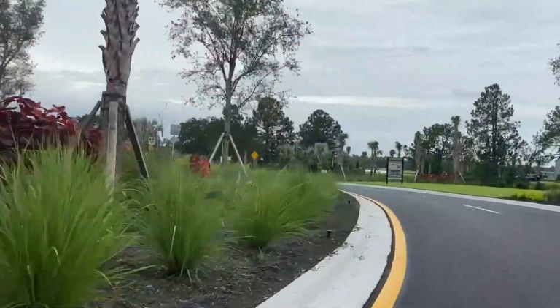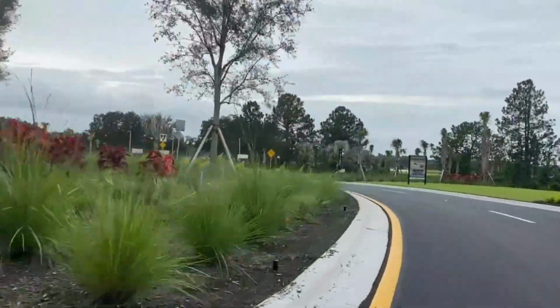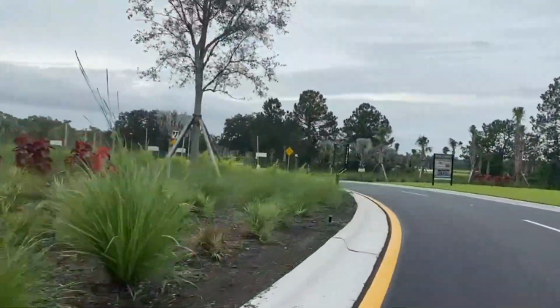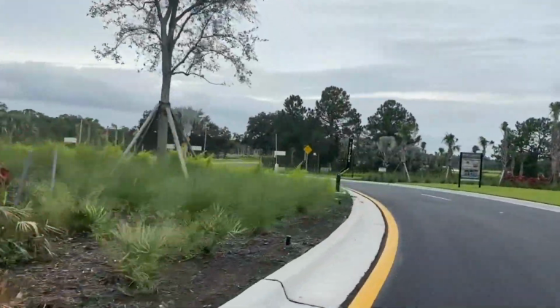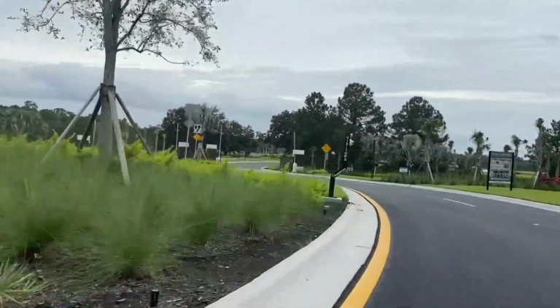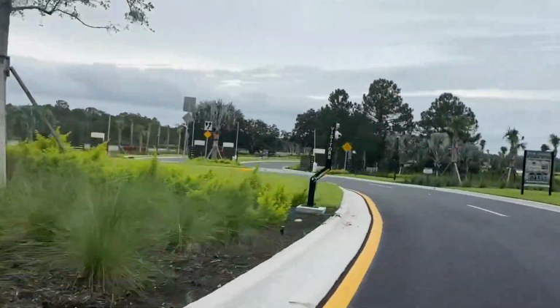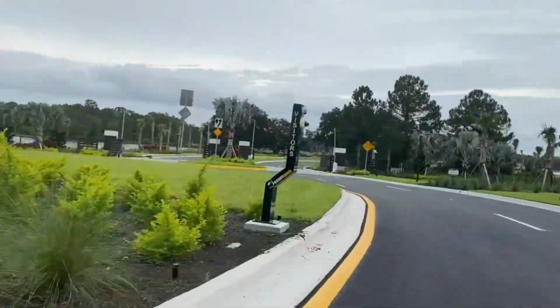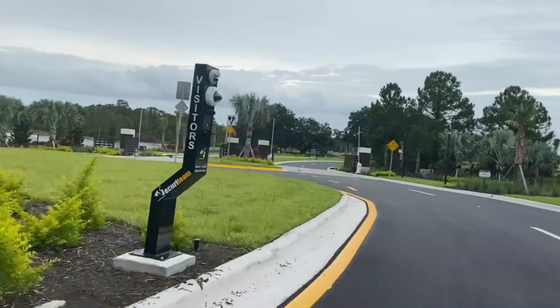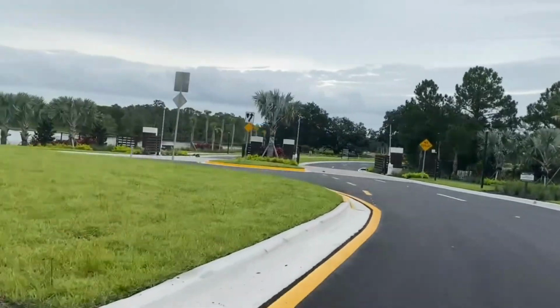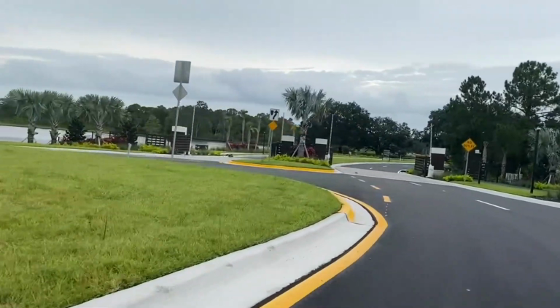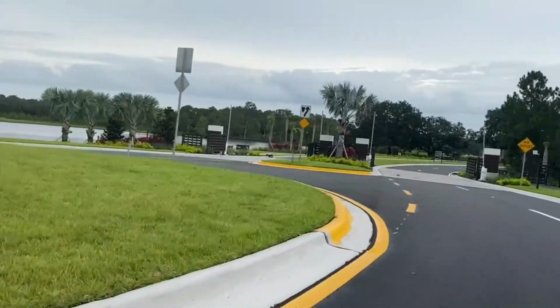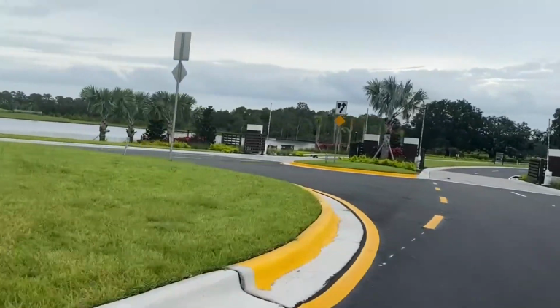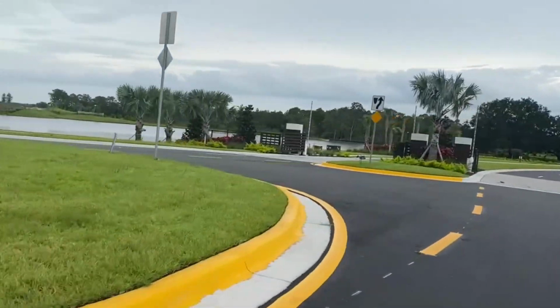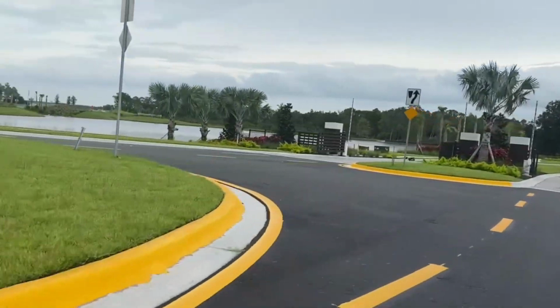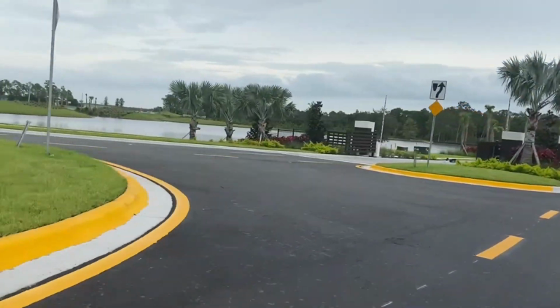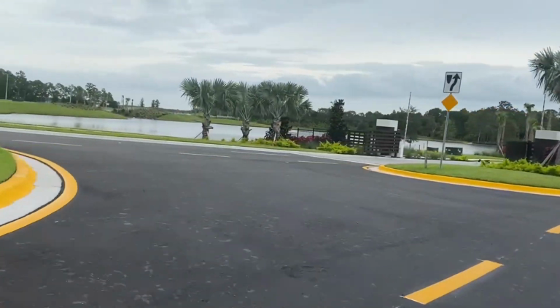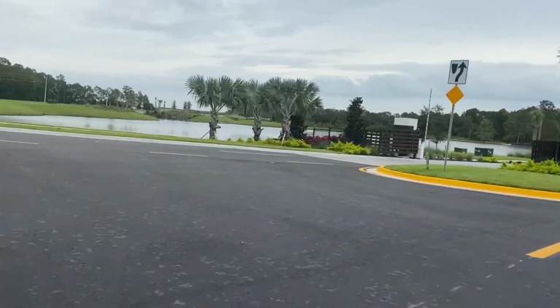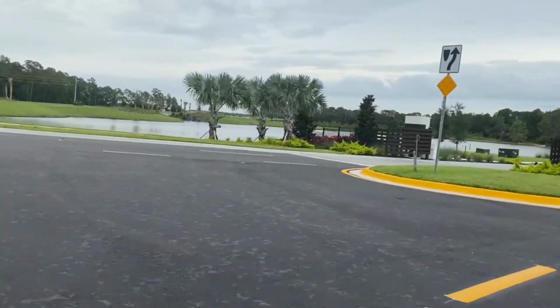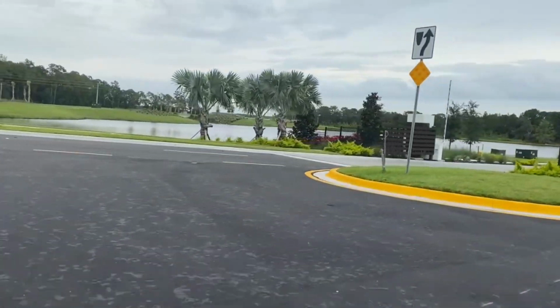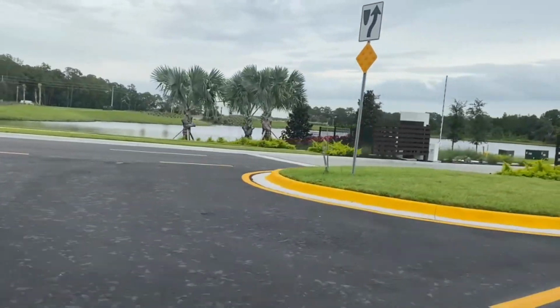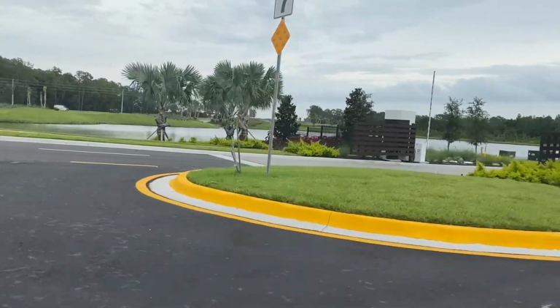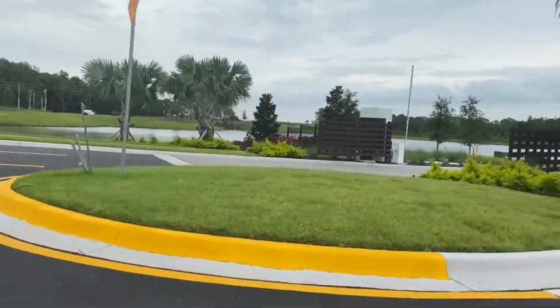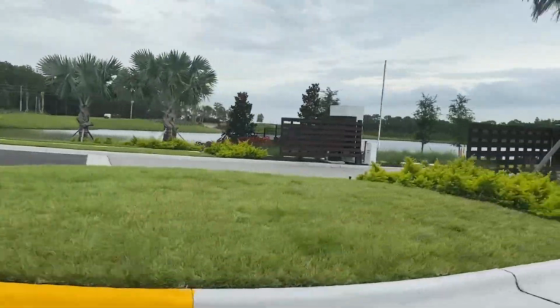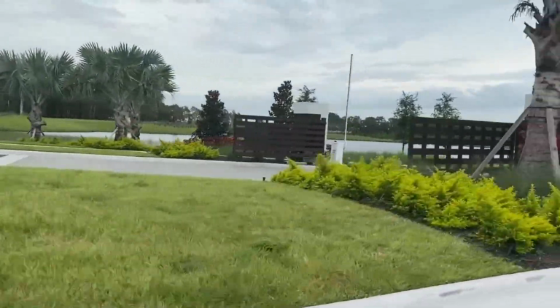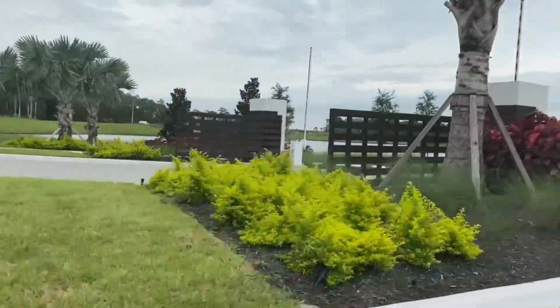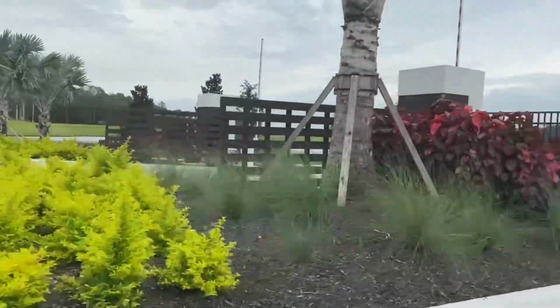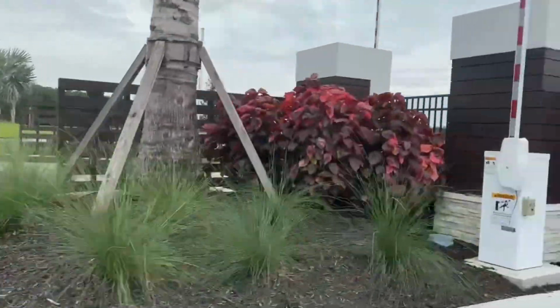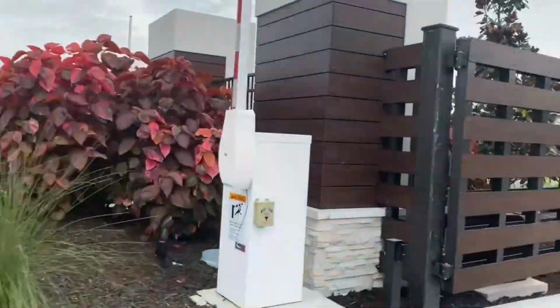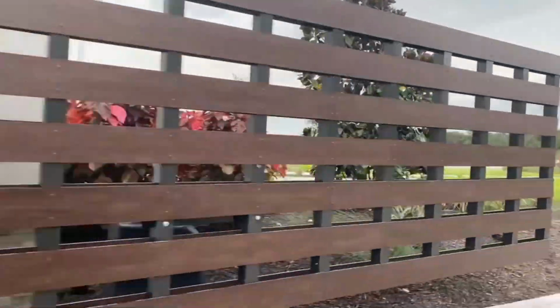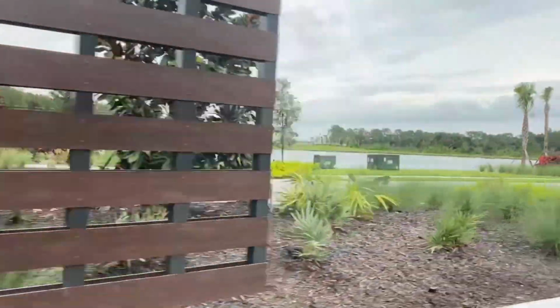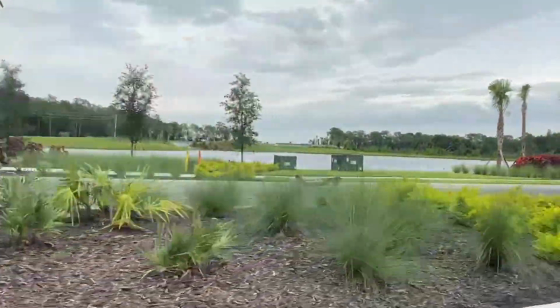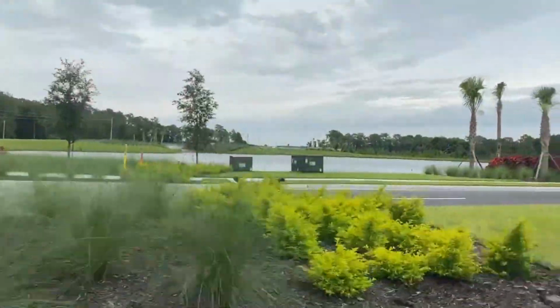I have covered these before, but we have a lot more information now and the models are open. So let's dive into the video and show you exactly what is going on at River's Edge and at River Landing.